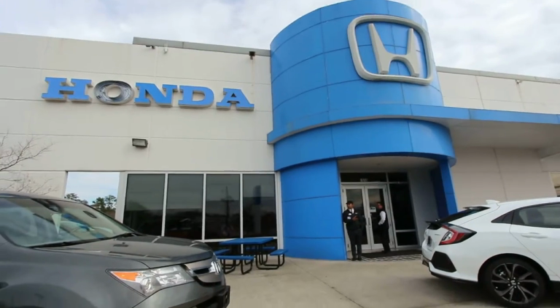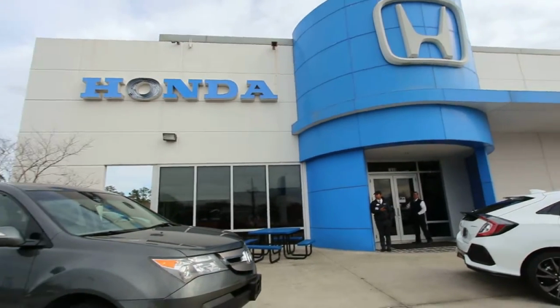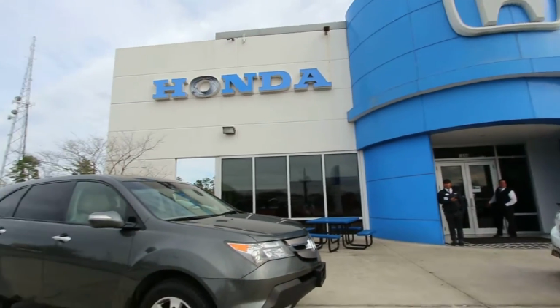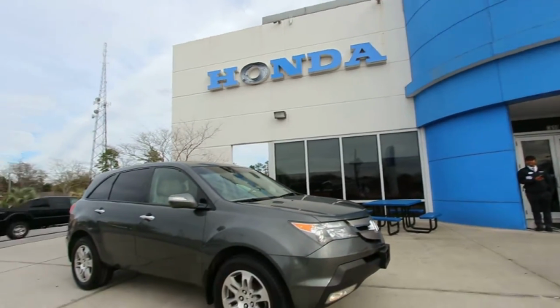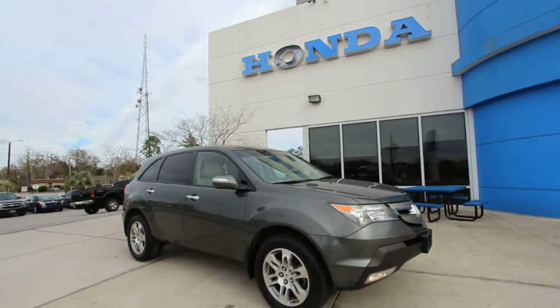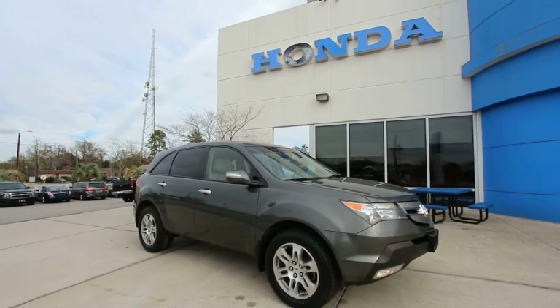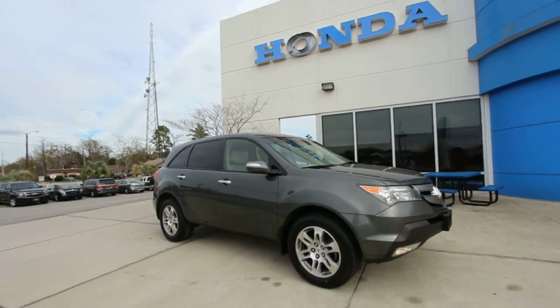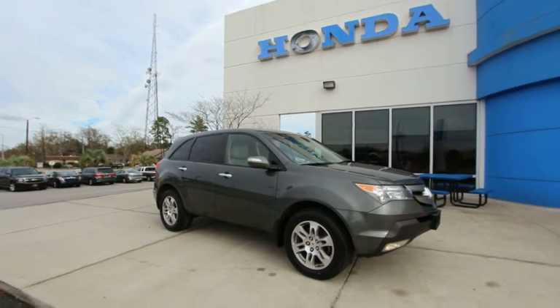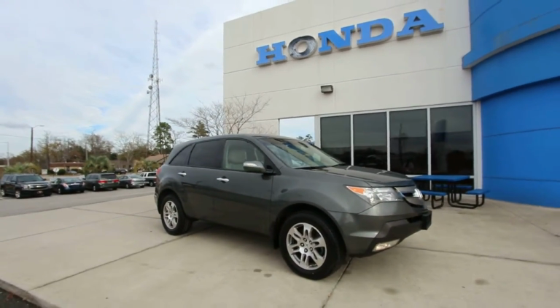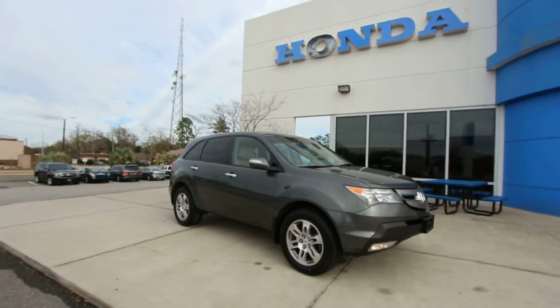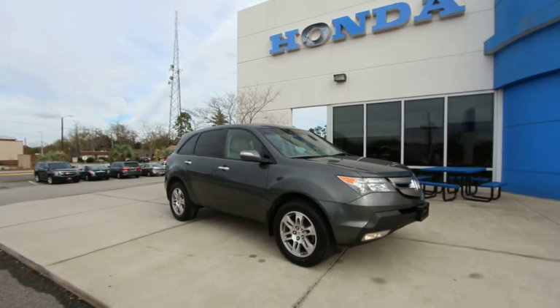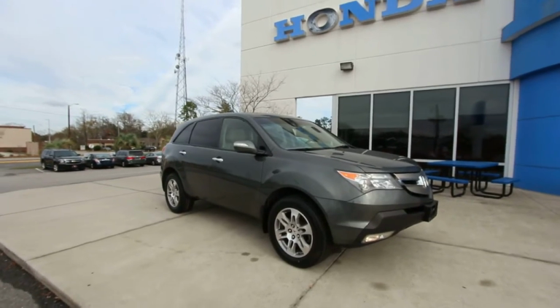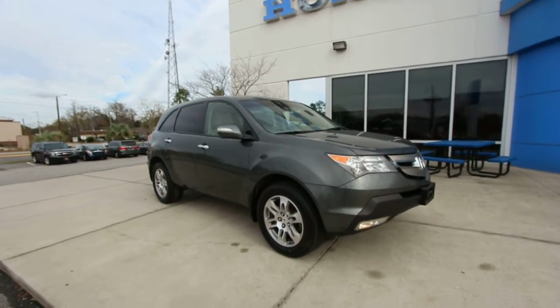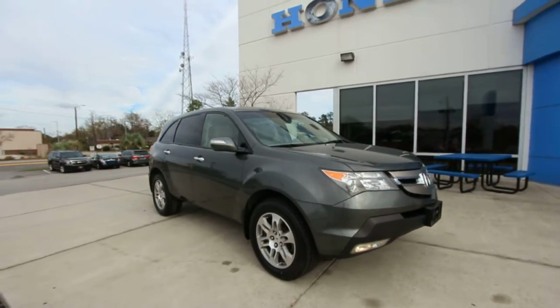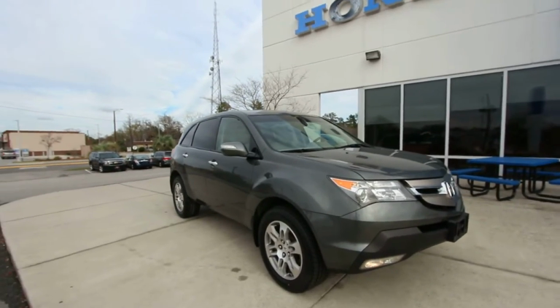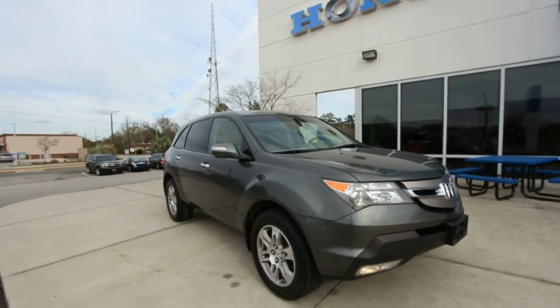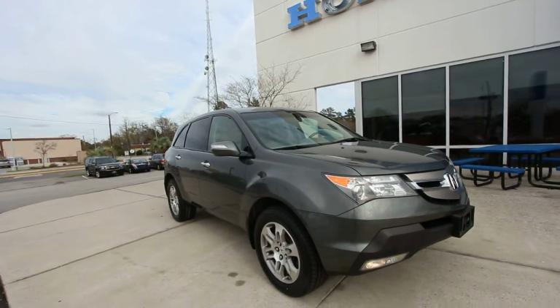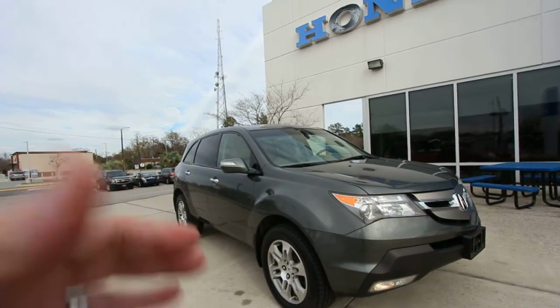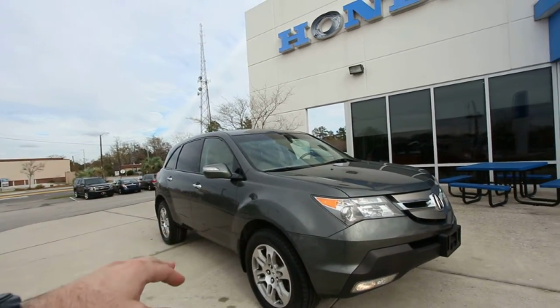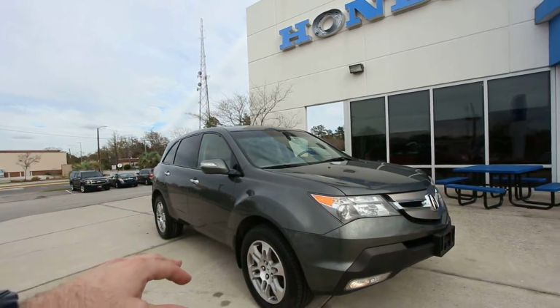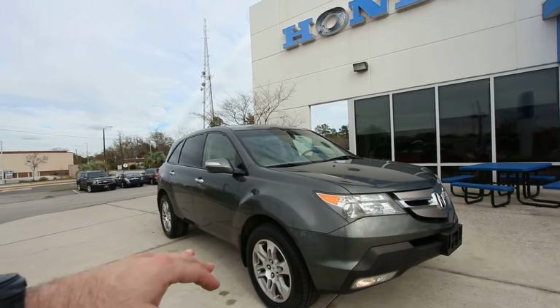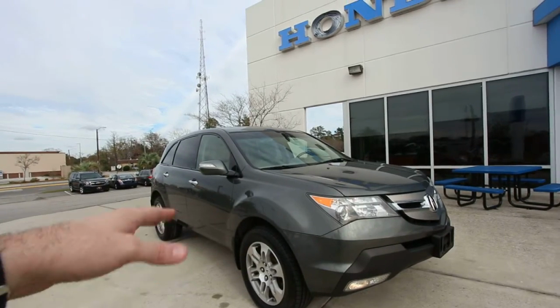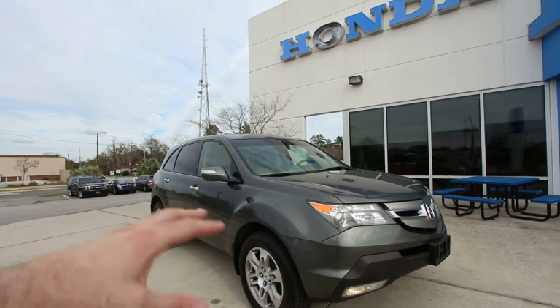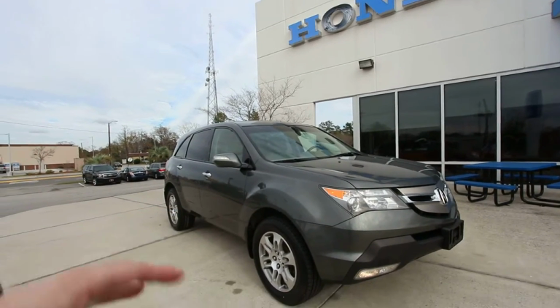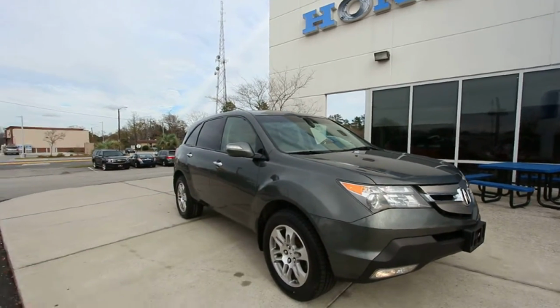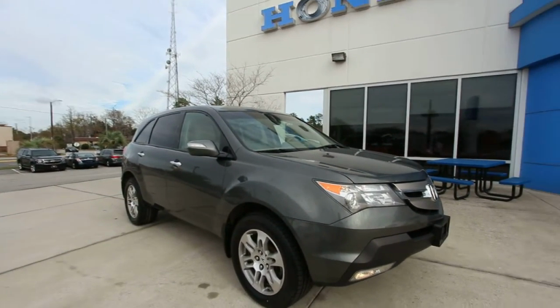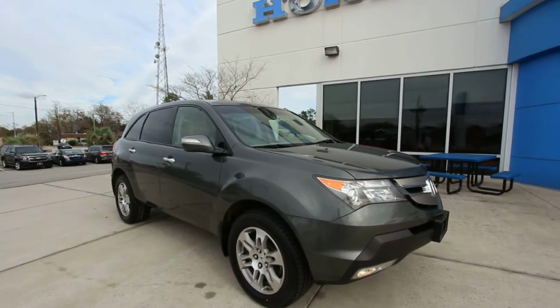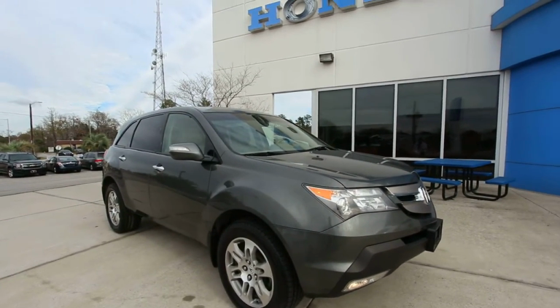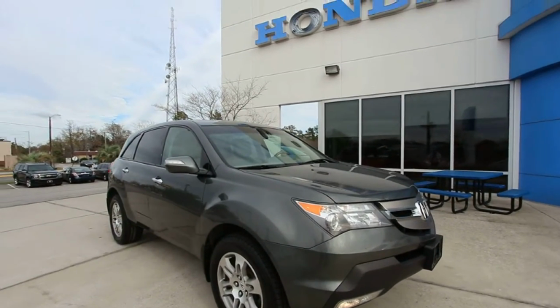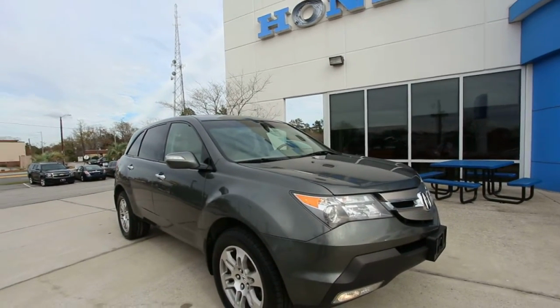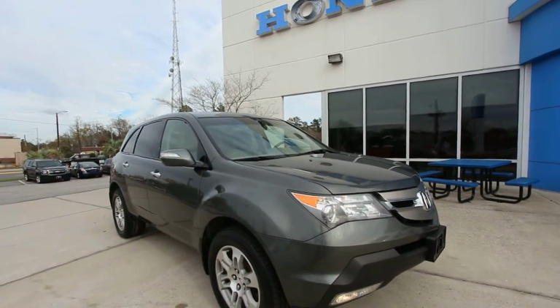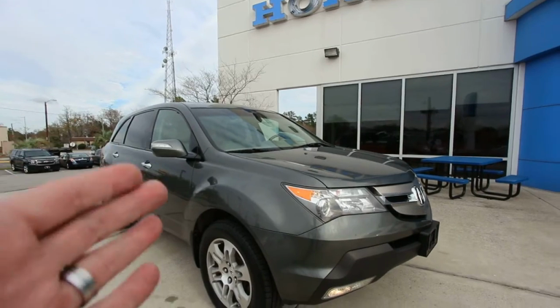What's up everybody? Happy New Year and welcome. Today we're going to be looking at the 2007 Acura MDX — the first year this body style came out, redesigned from the 2006 model.